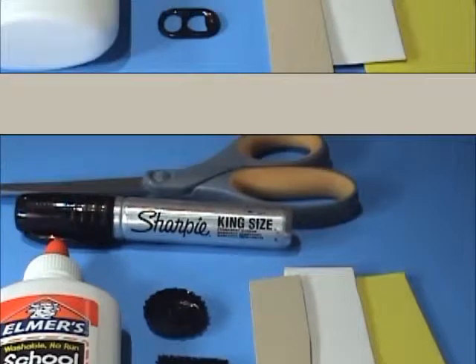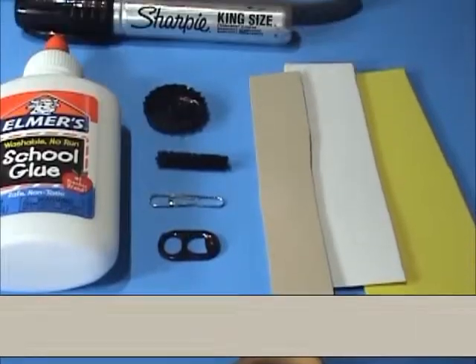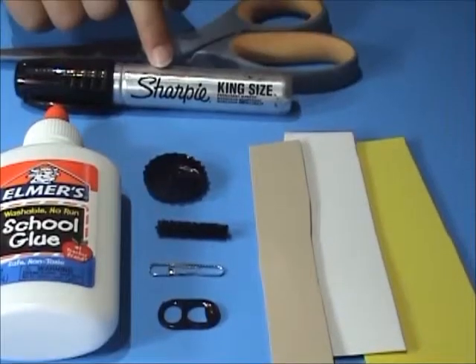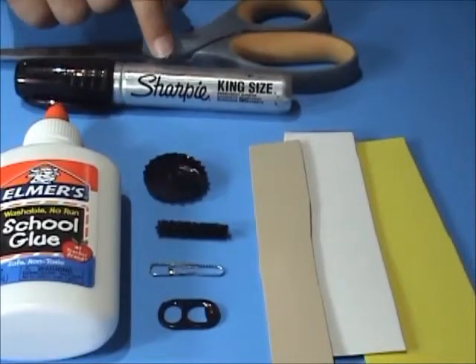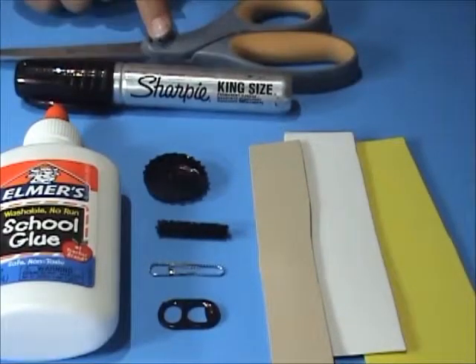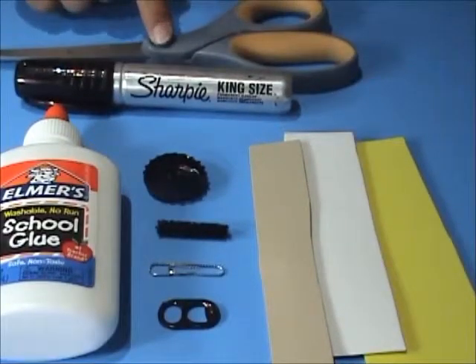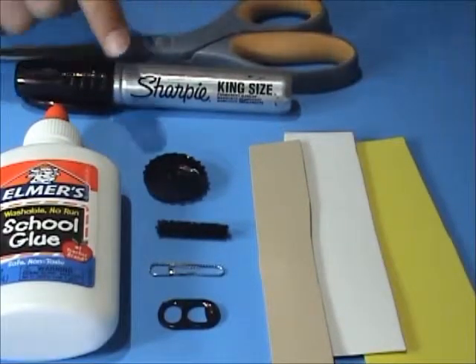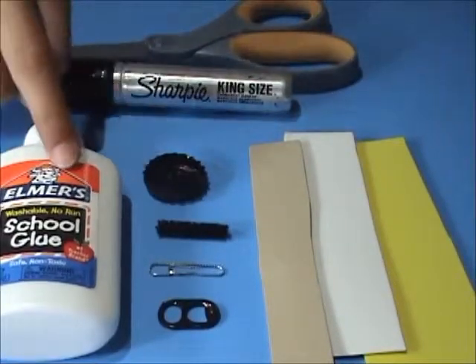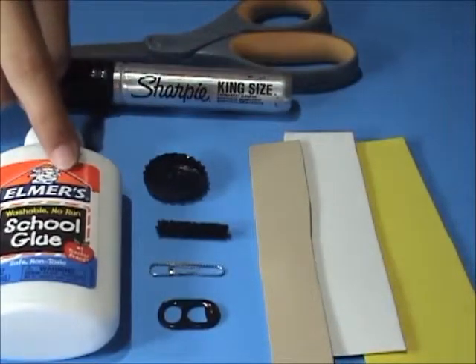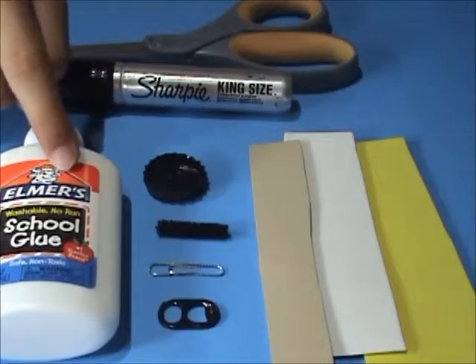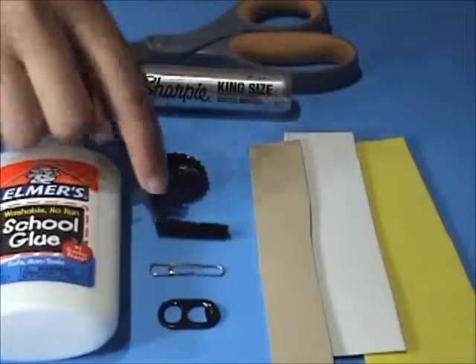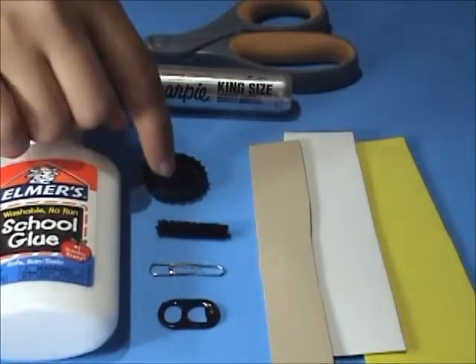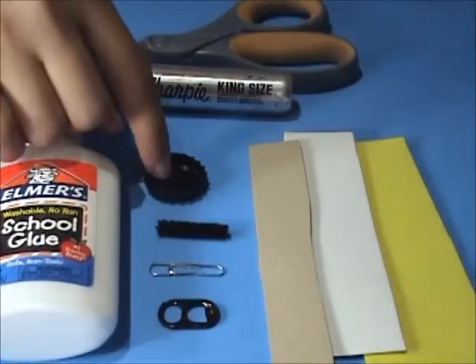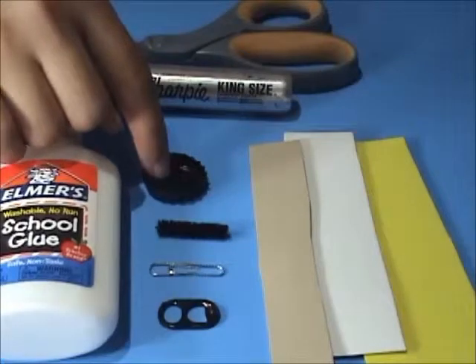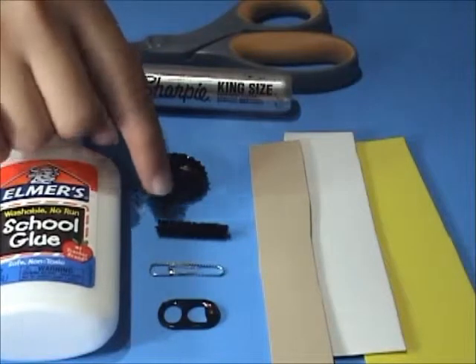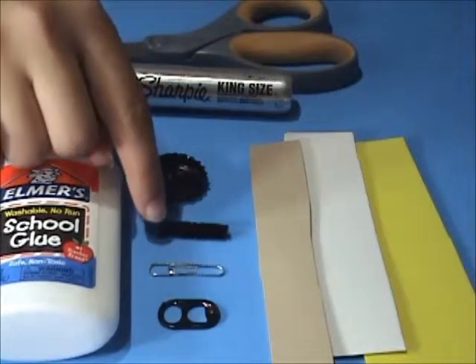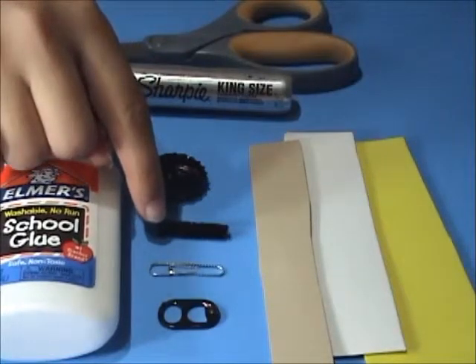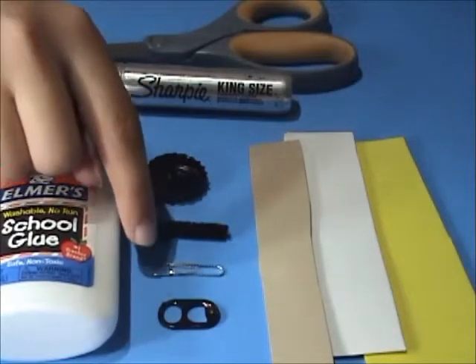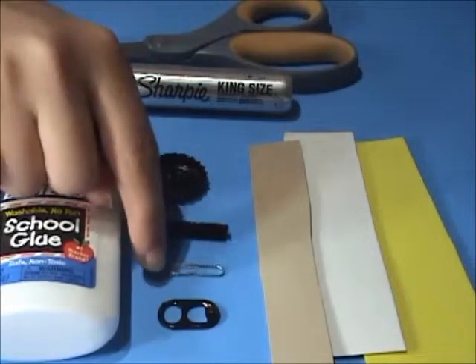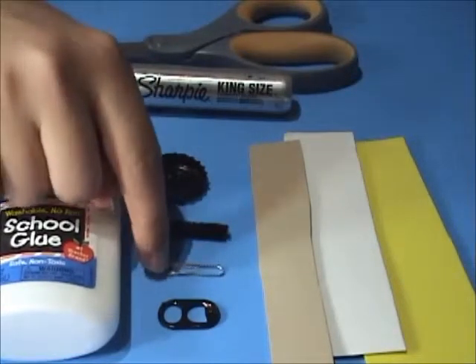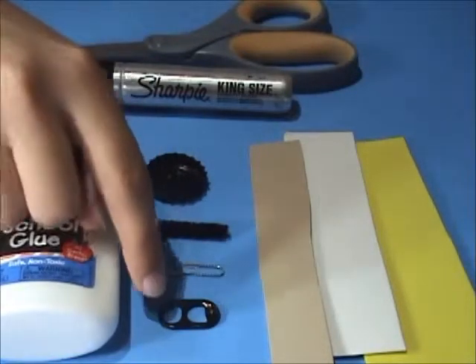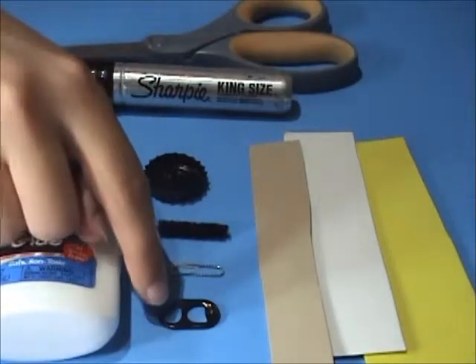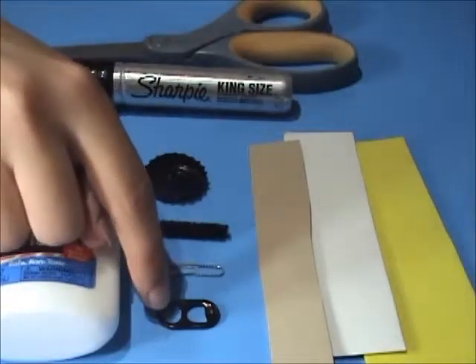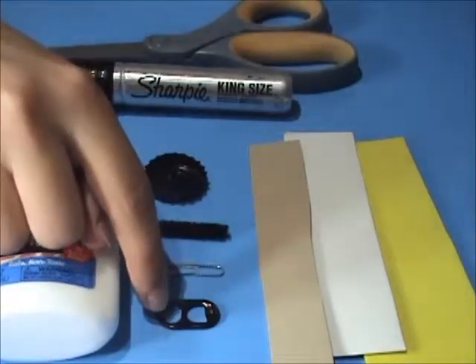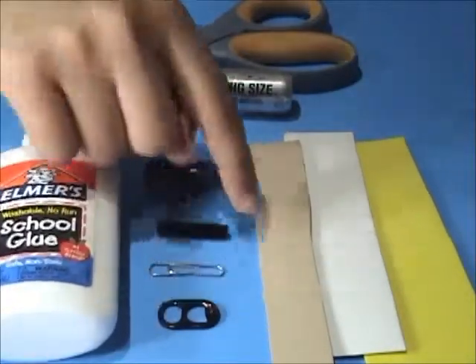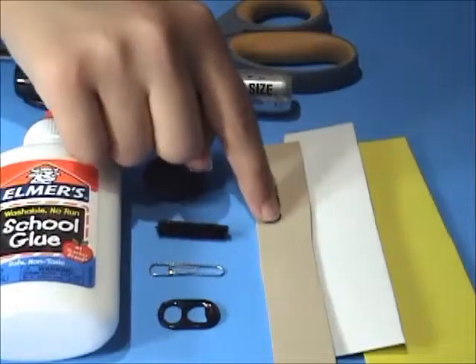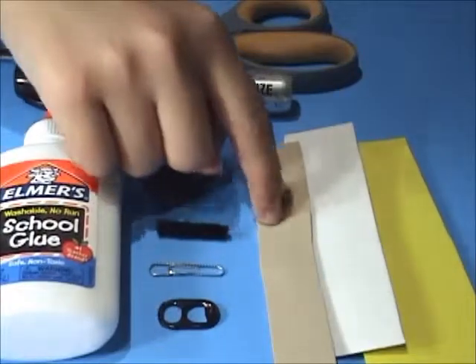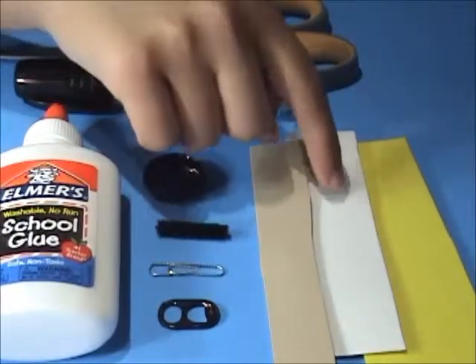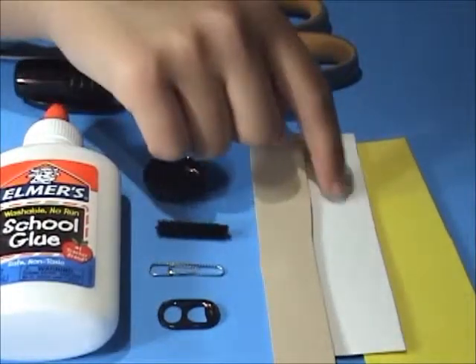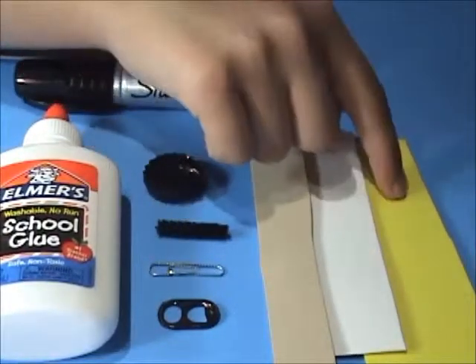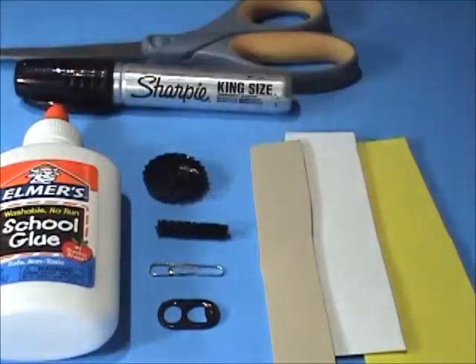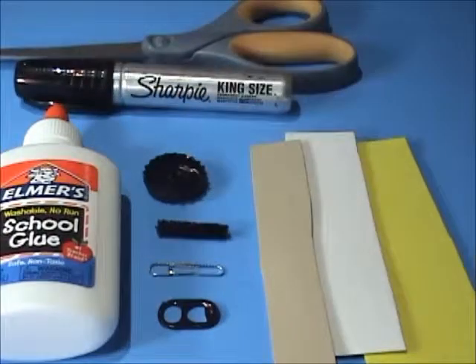You will need a sharpie, a pair of scissors, glue, a bottle cap, pipe cleaner, paper clip, and soda tab. You will also need brown, white, and yellow foam.